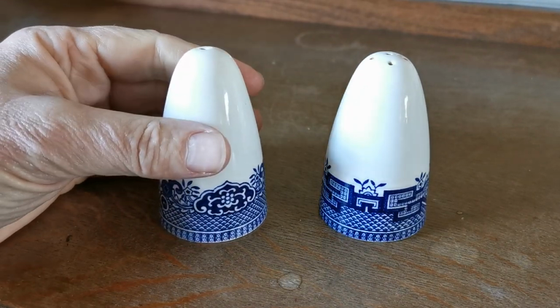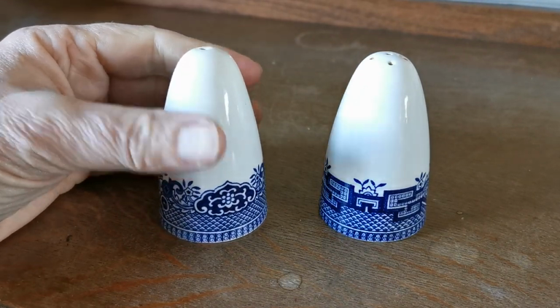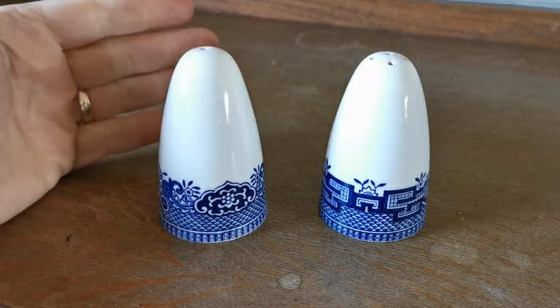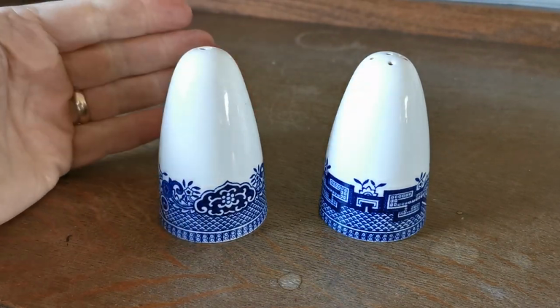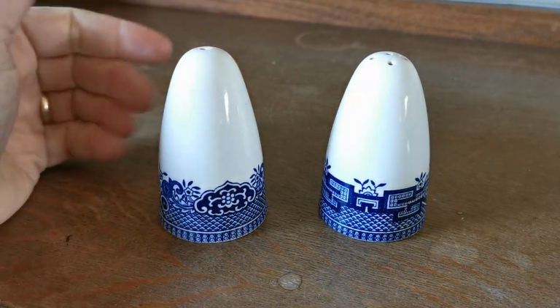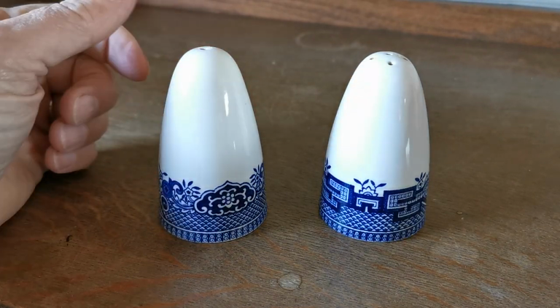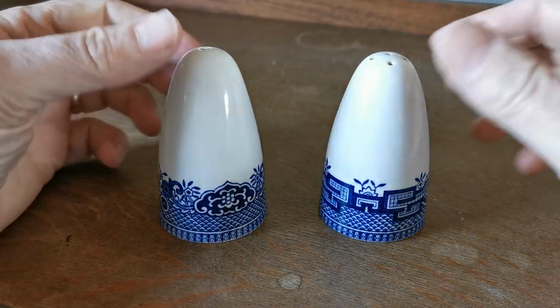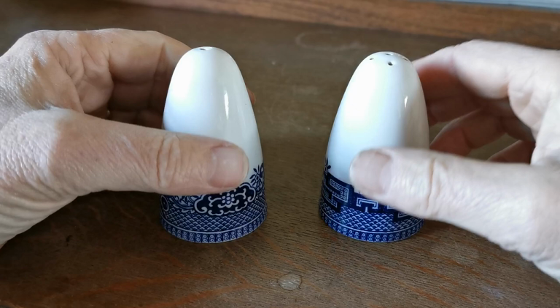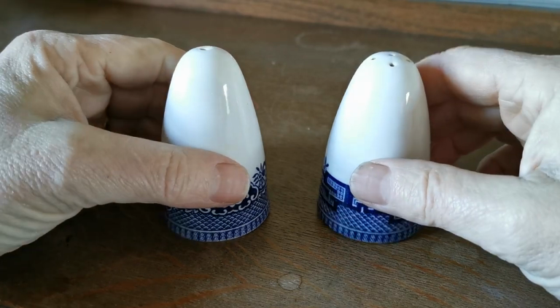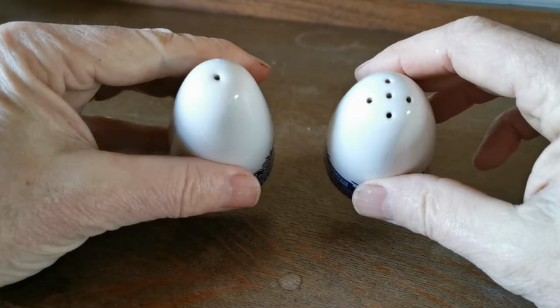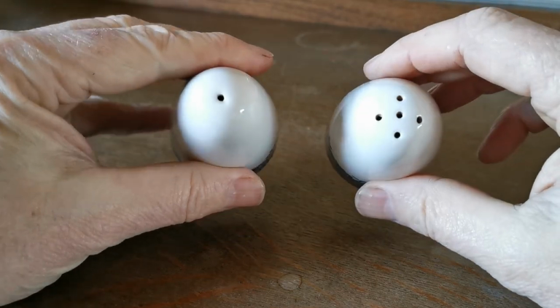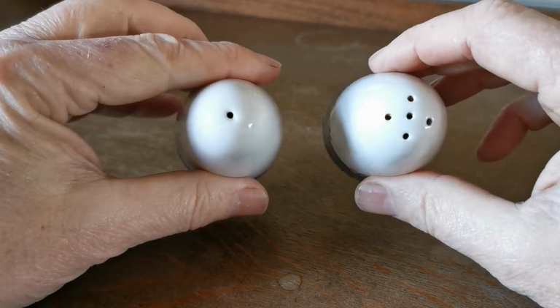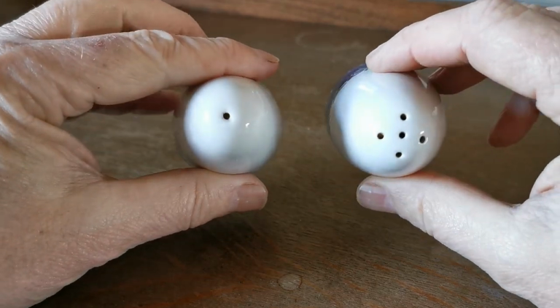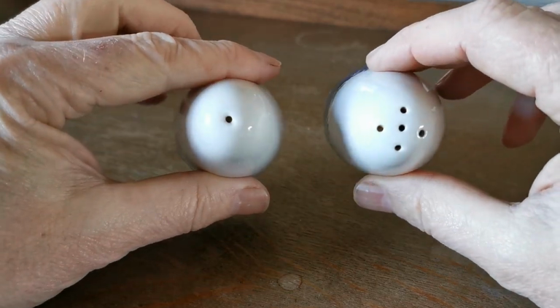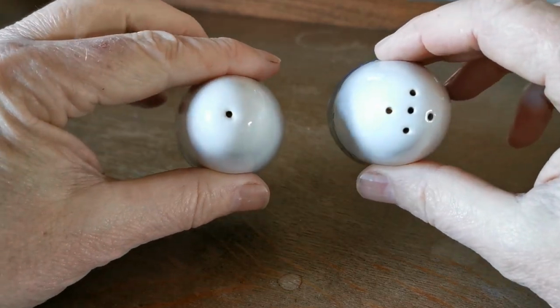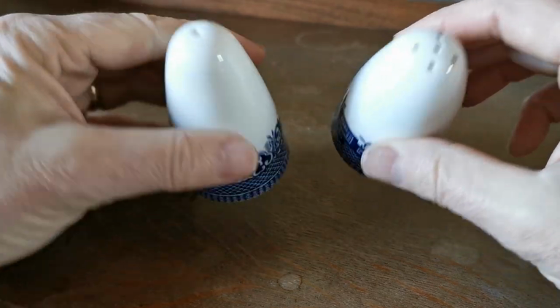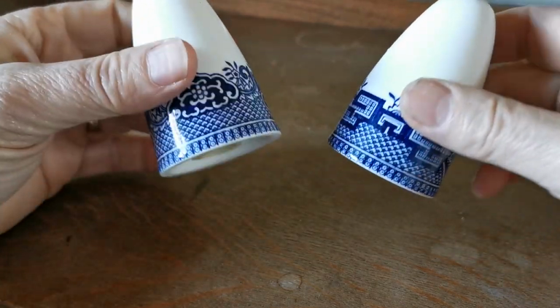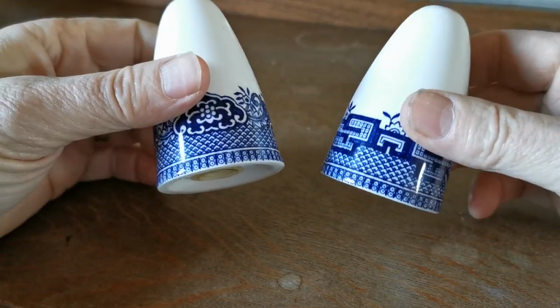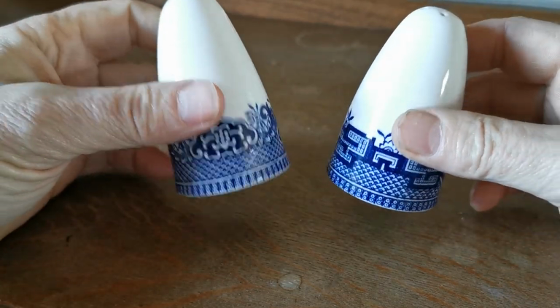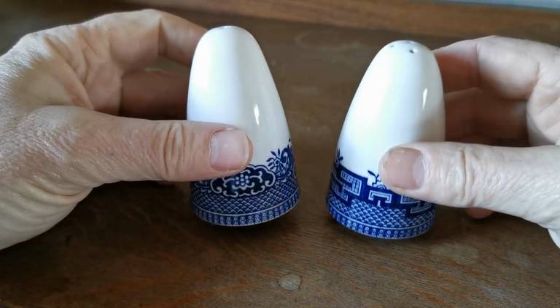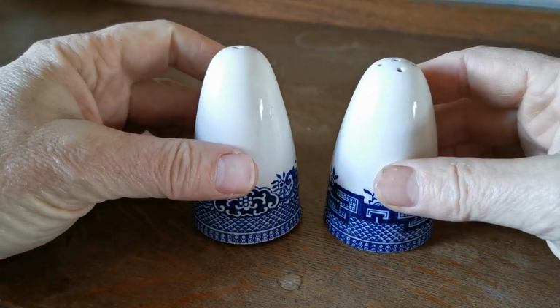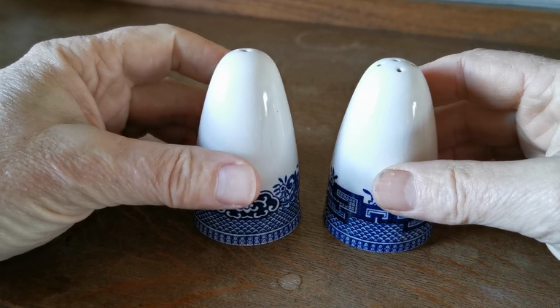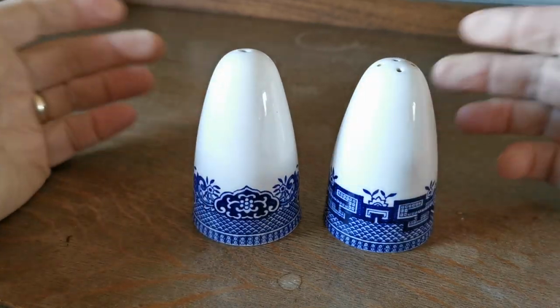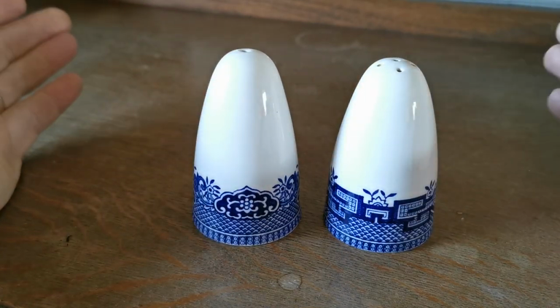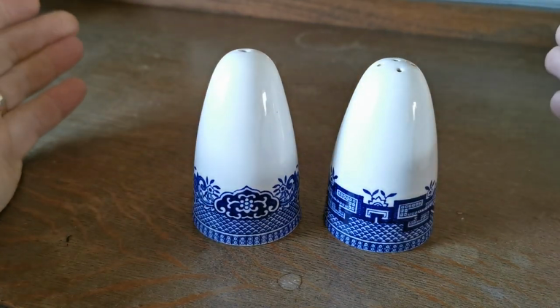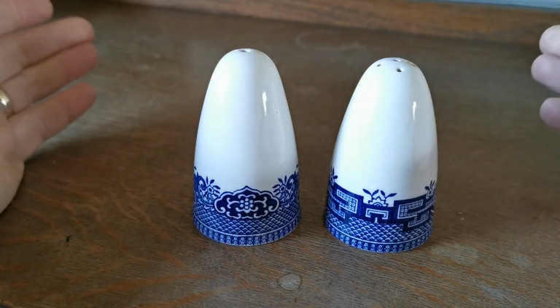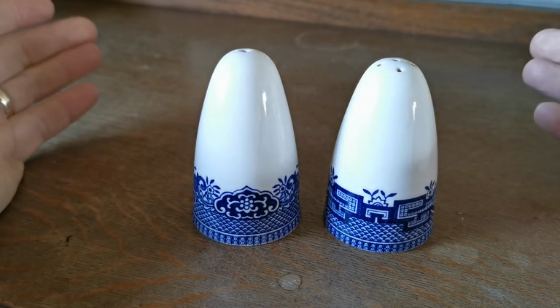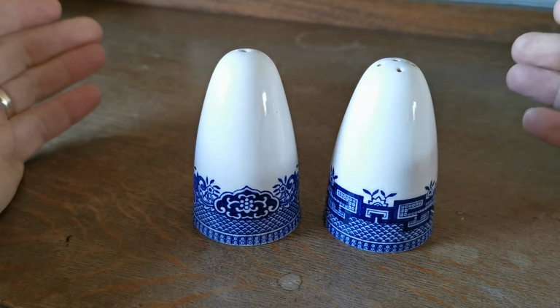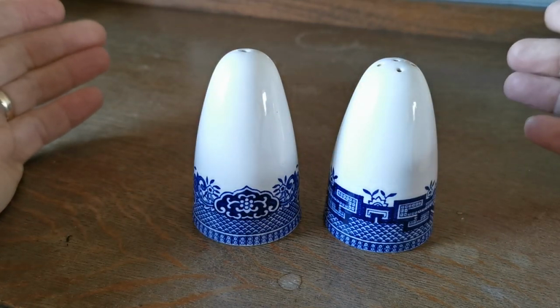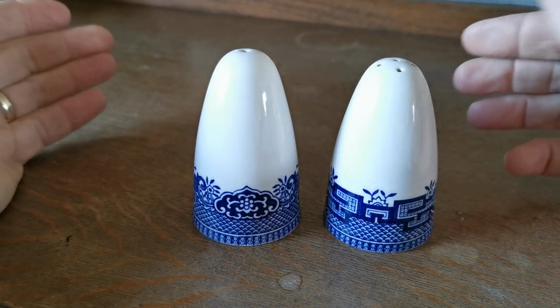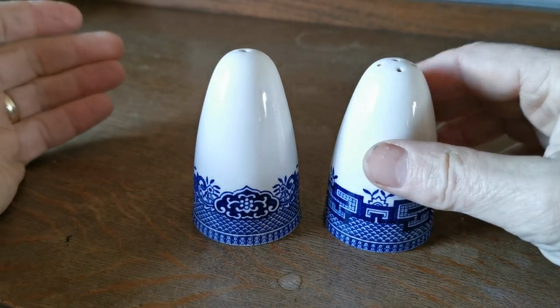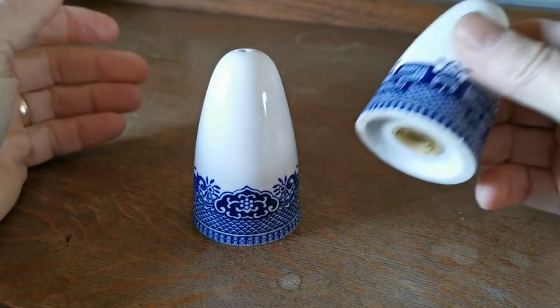Not very common to find these, to be fair. They are quite rare and they are lovely sort of bullet point salts and peppers, very sort of, I feel, 1960s, early 1970s.